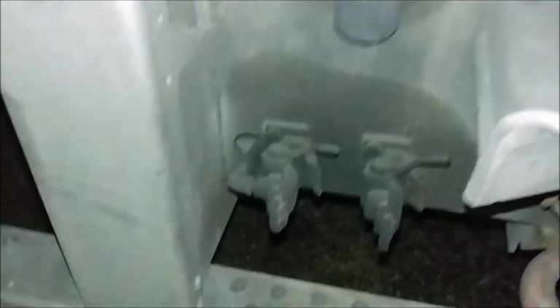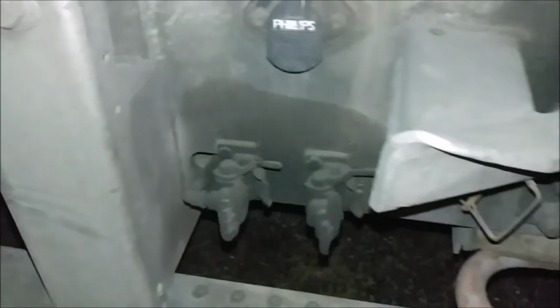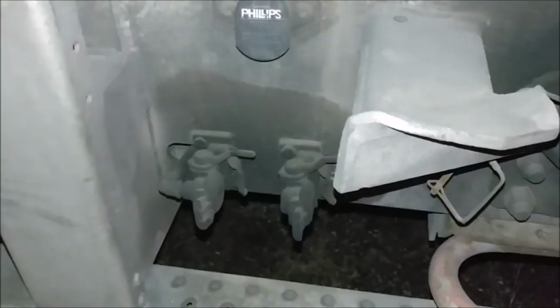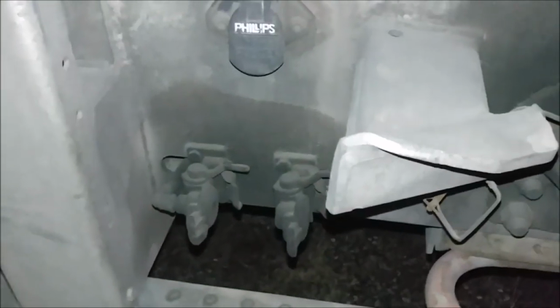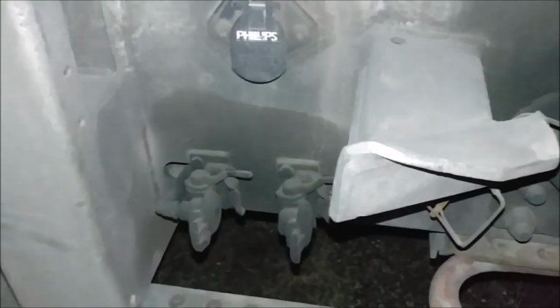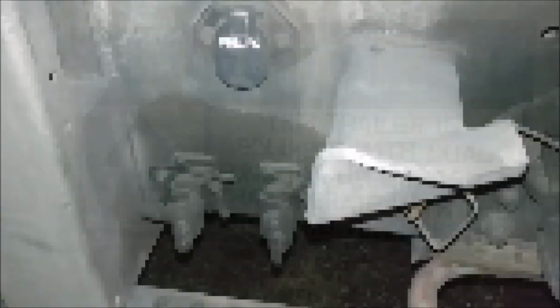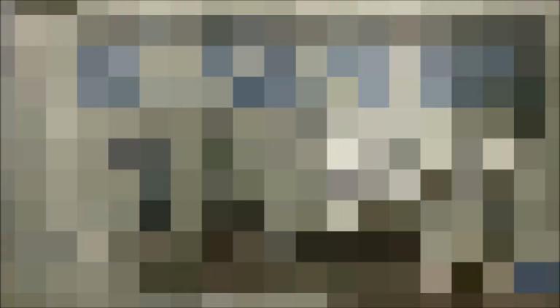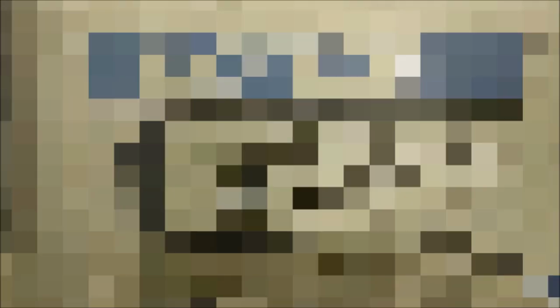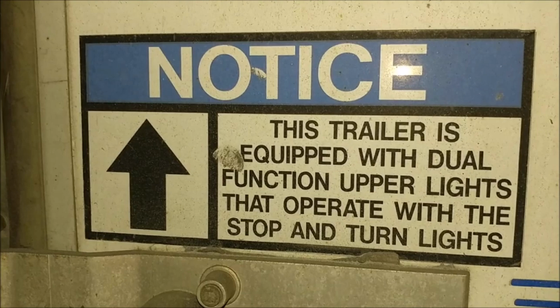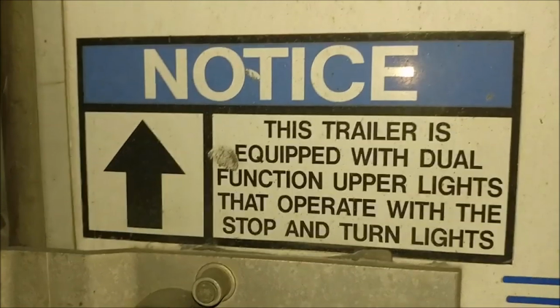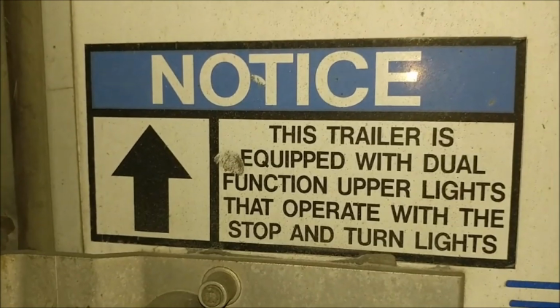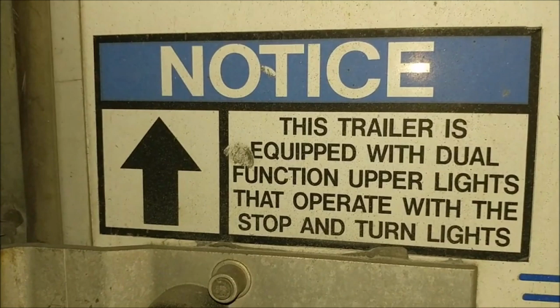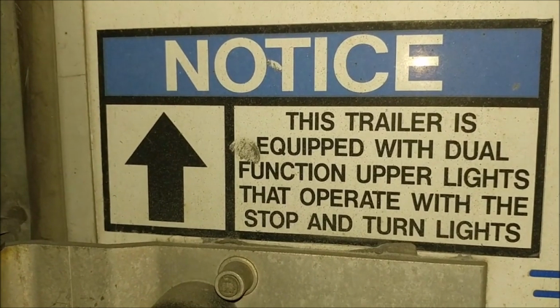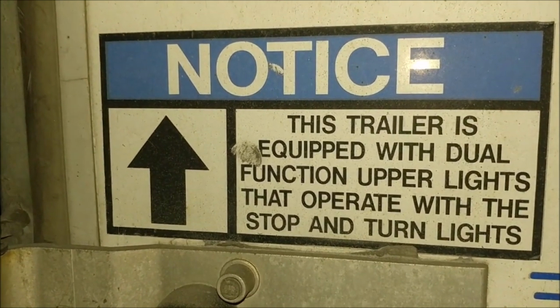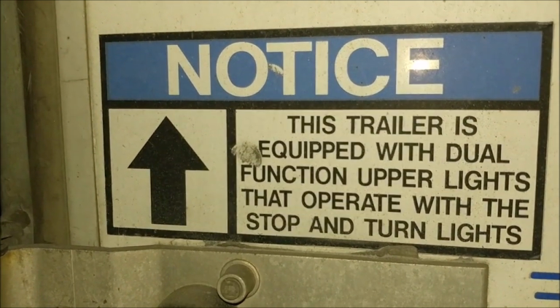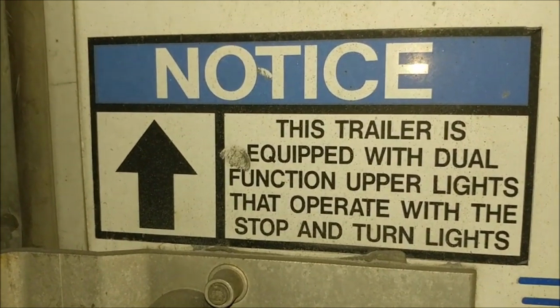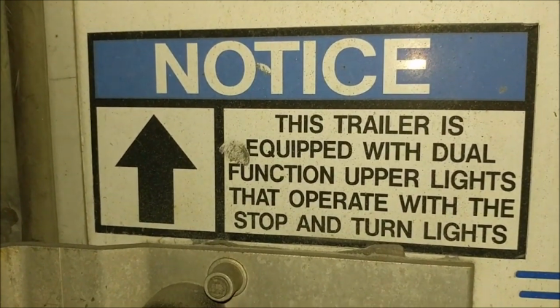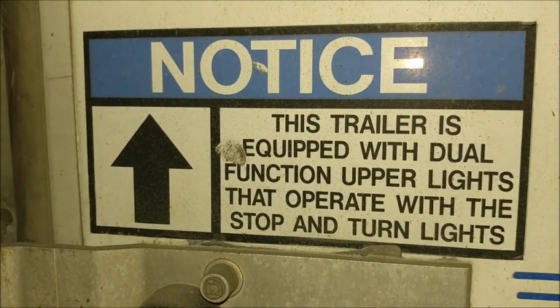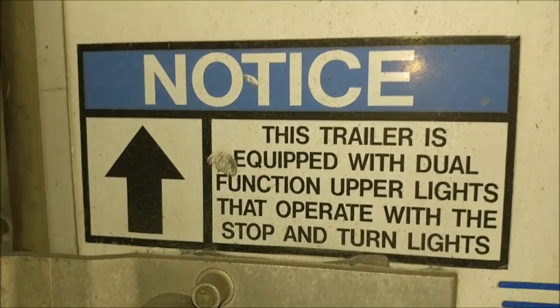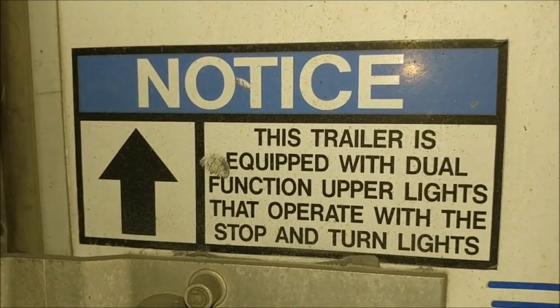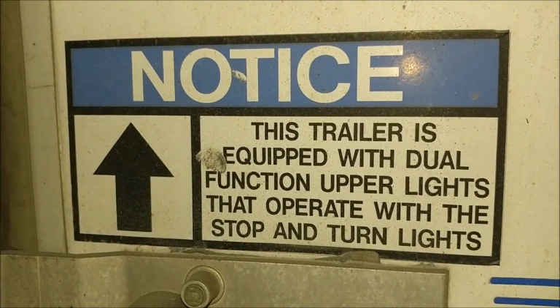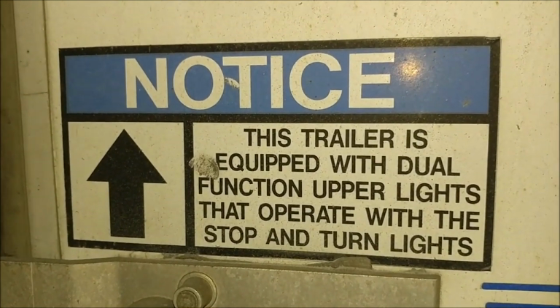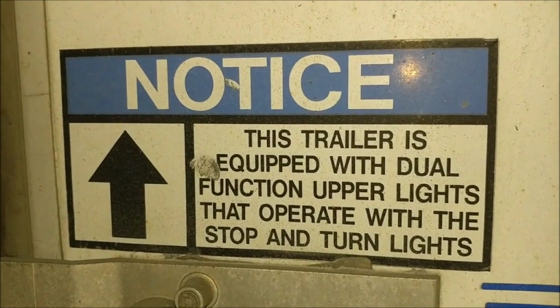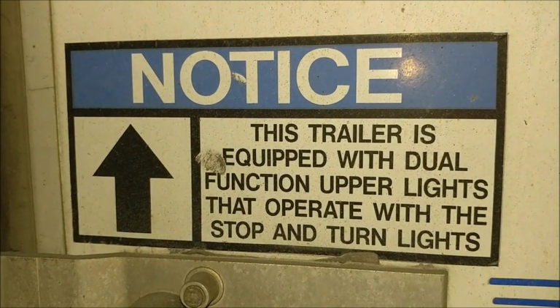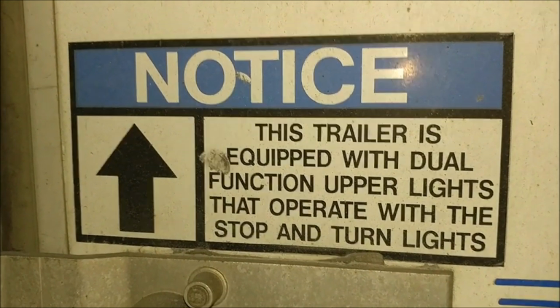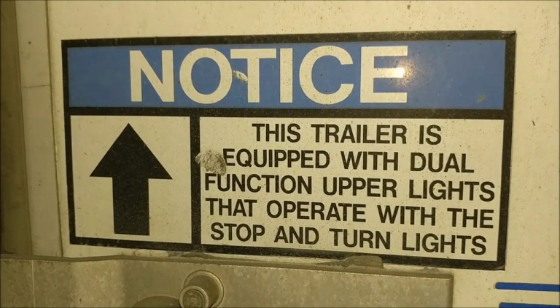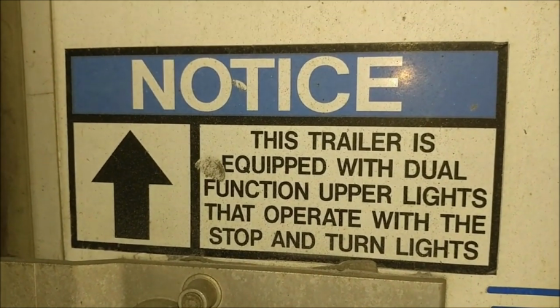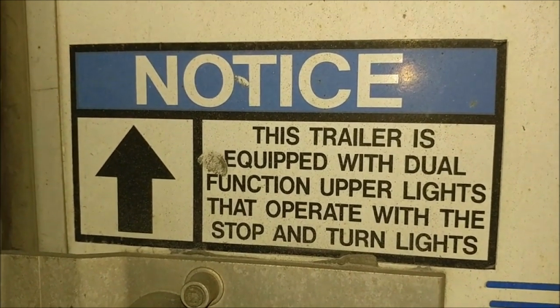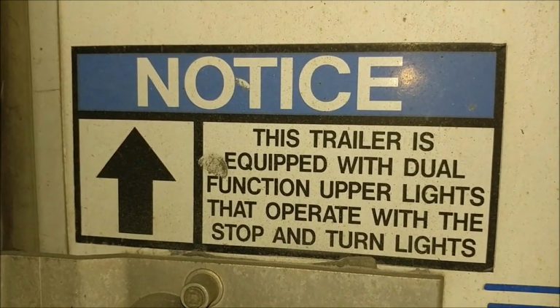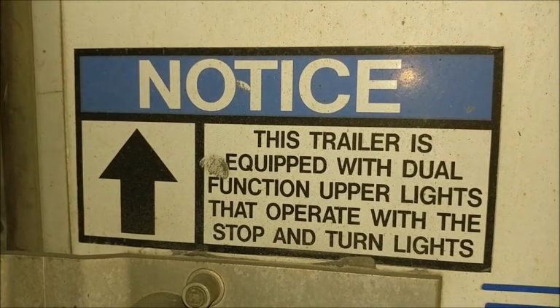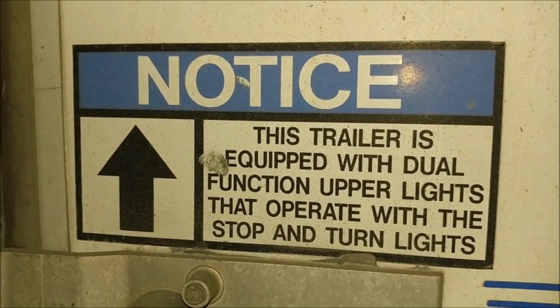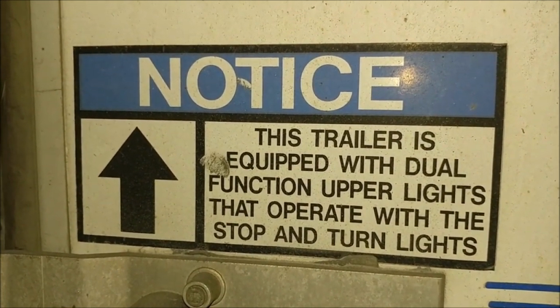I like this too — the upper lights blink for the stop and turn signals. I think all trailers should do that; I think that's a great idea. I don't know why they don't all do it.